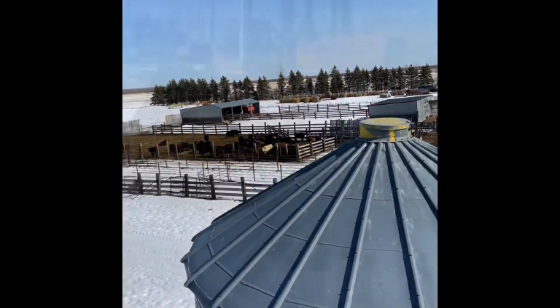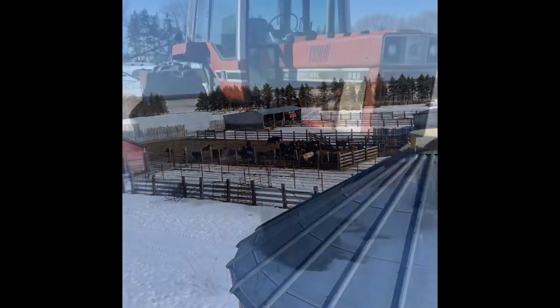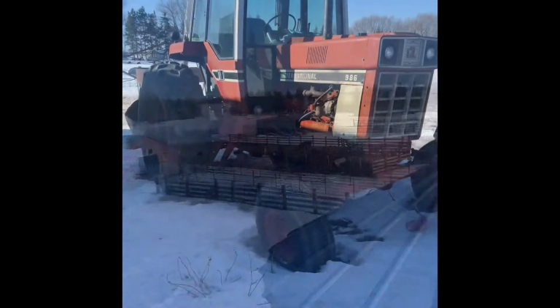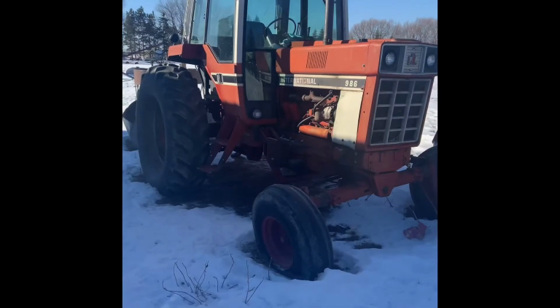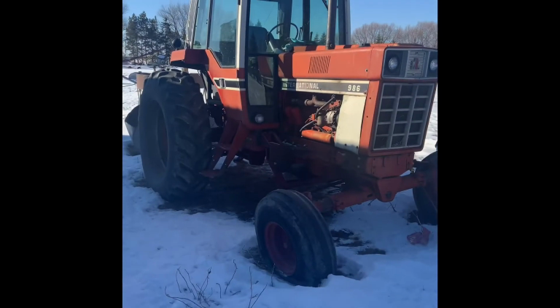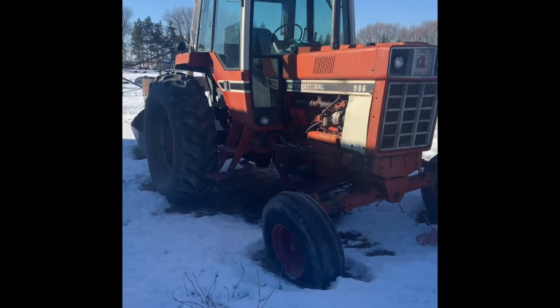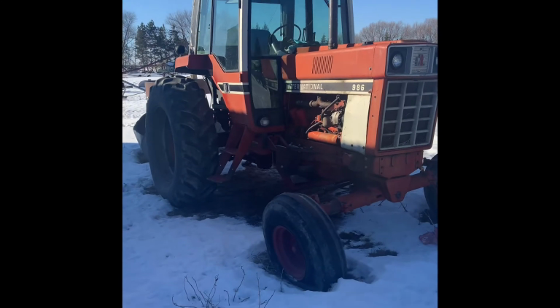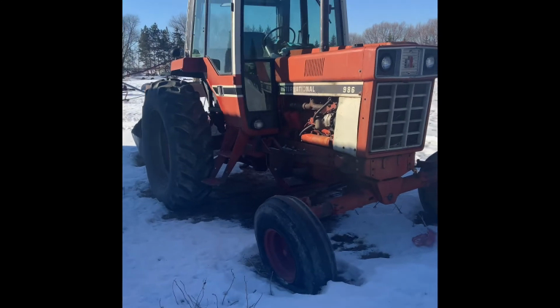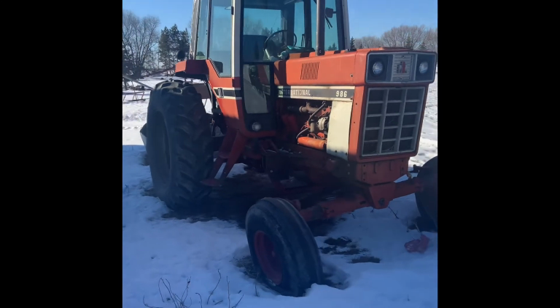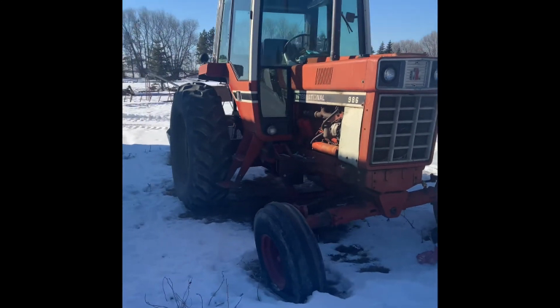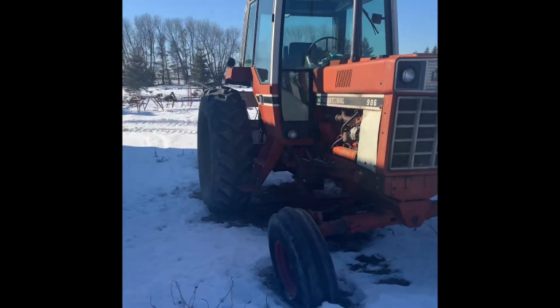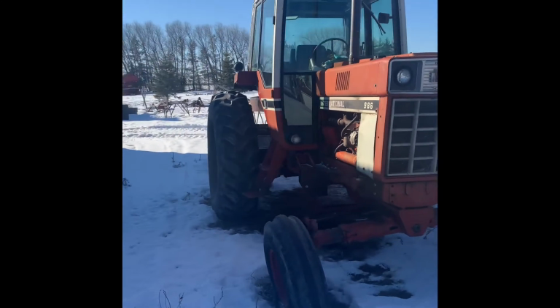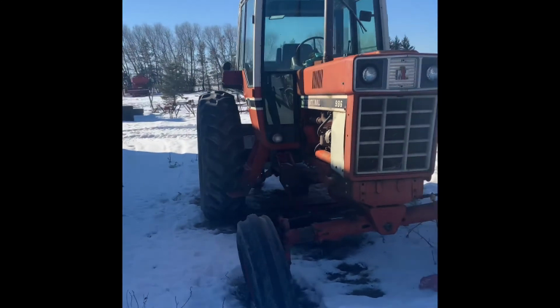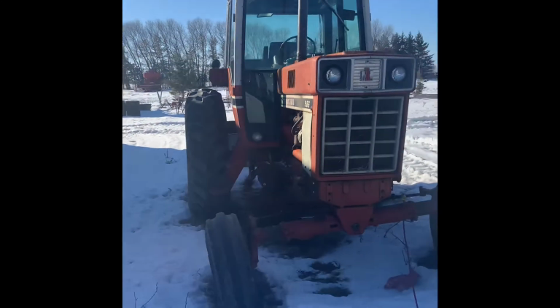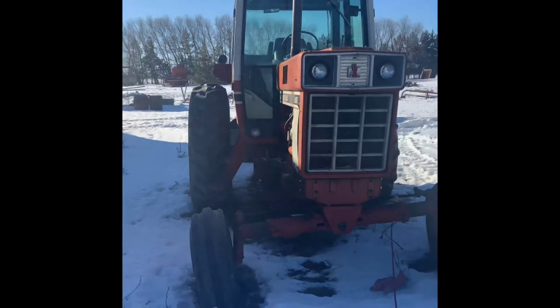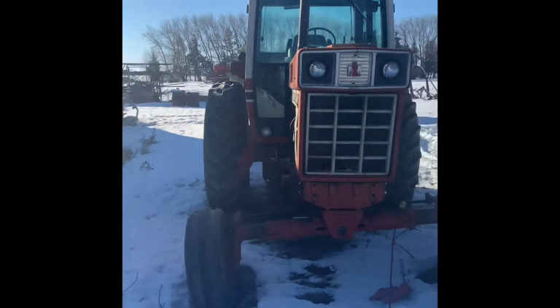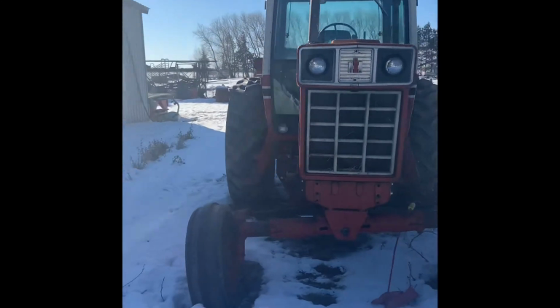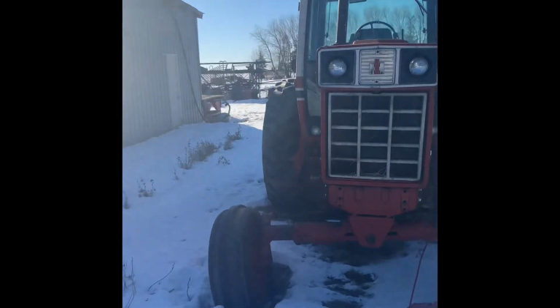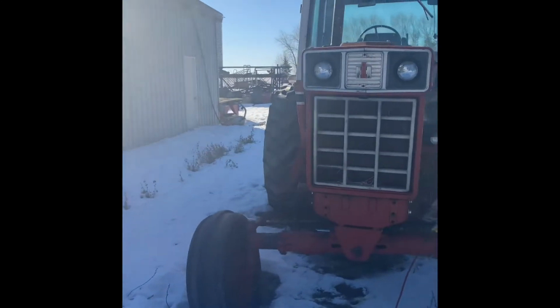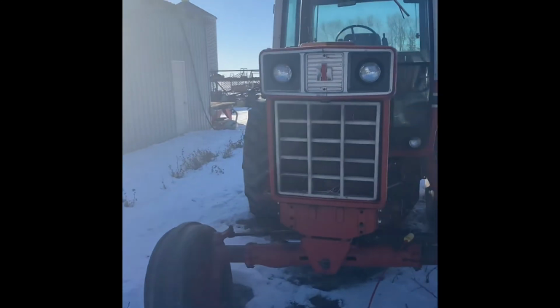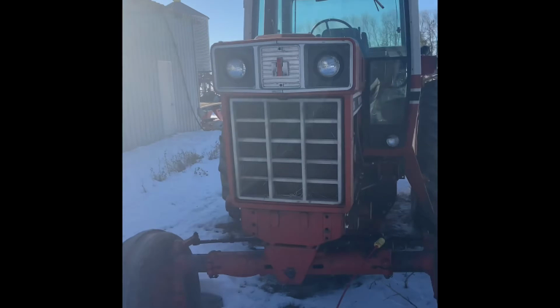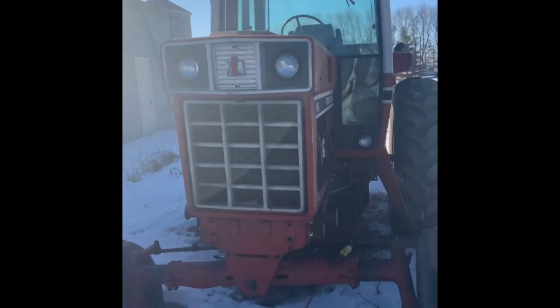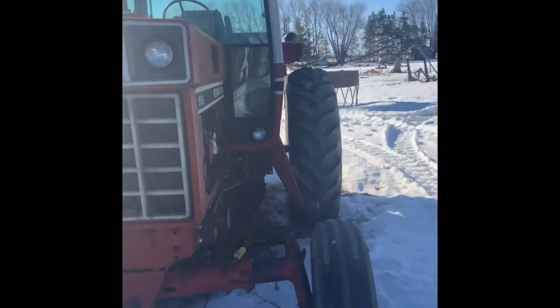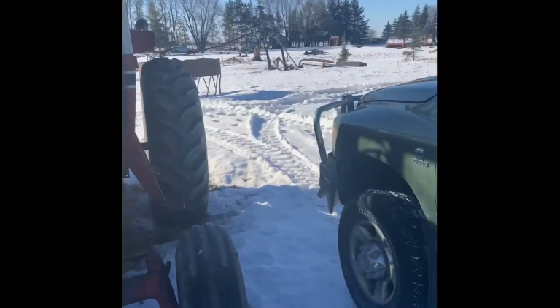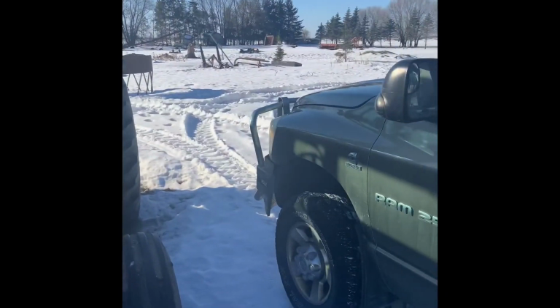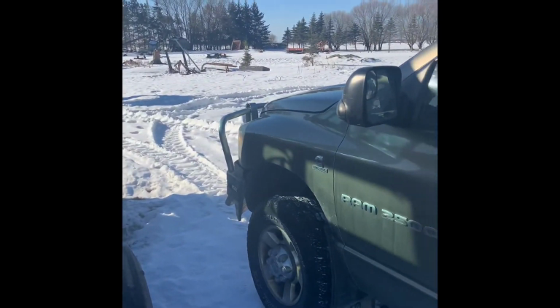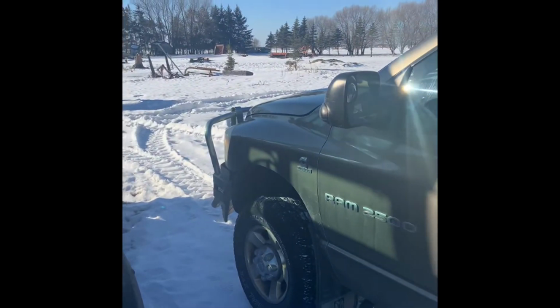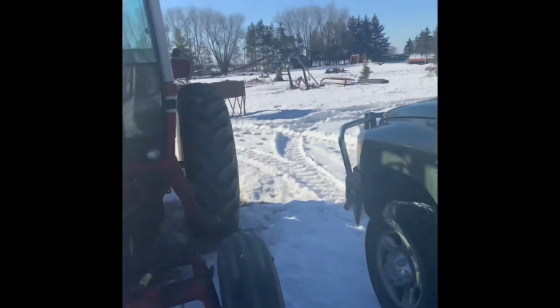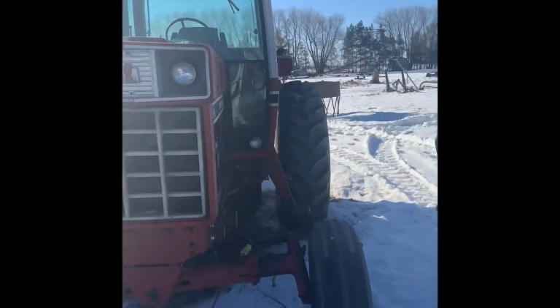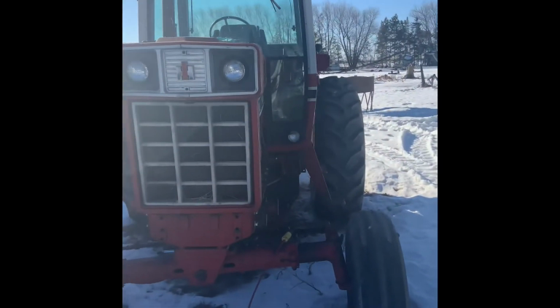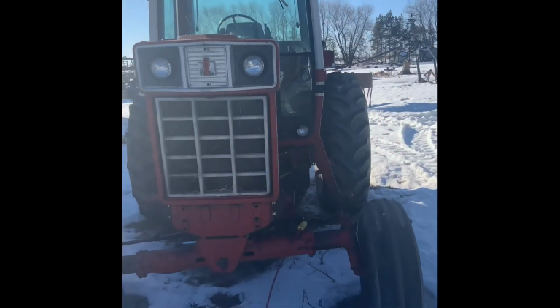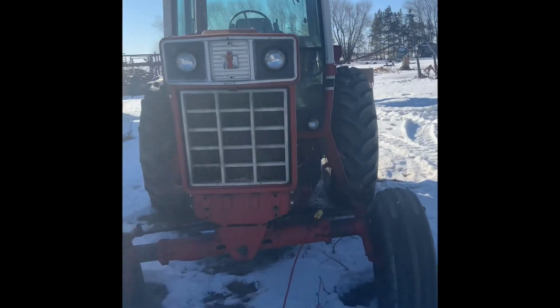We're going to bring this 986 in. We got to put a few clutch into it, take the old clutch out. We're going to put the booster cables on this tractor as well and let this thing warm up.